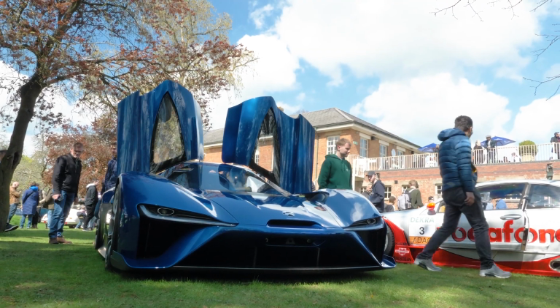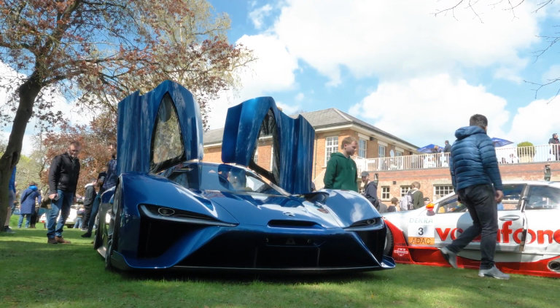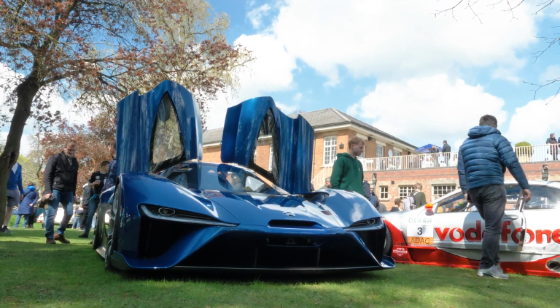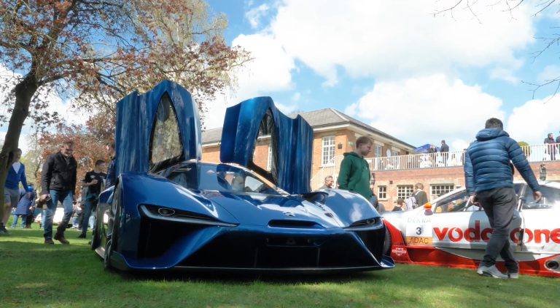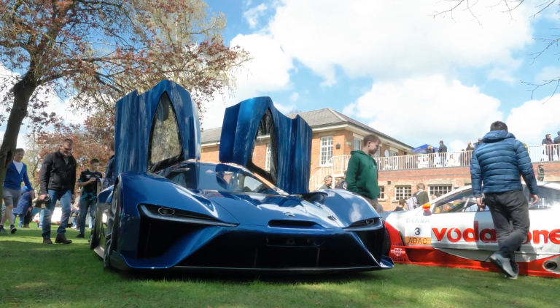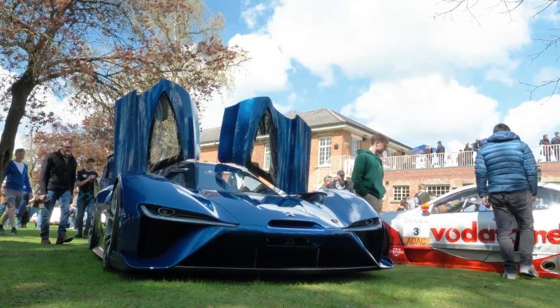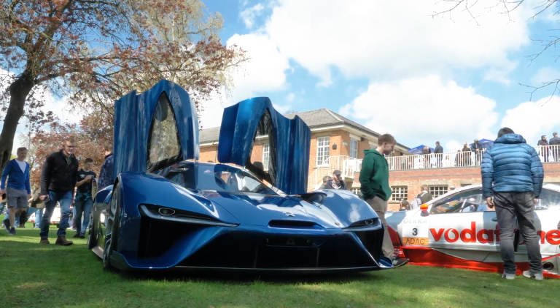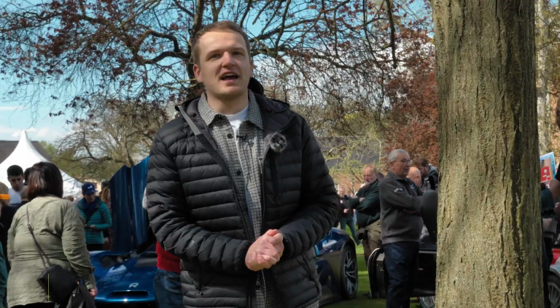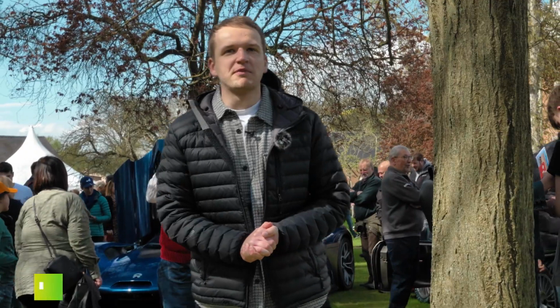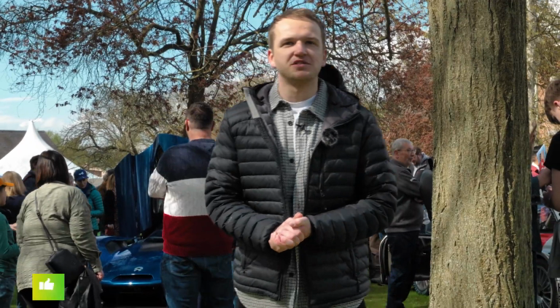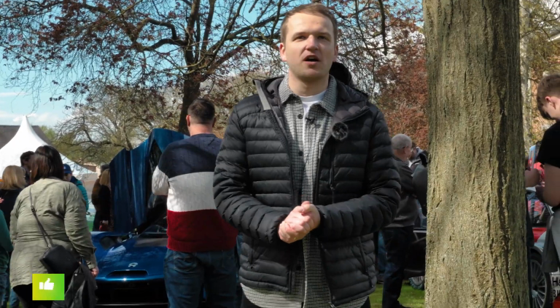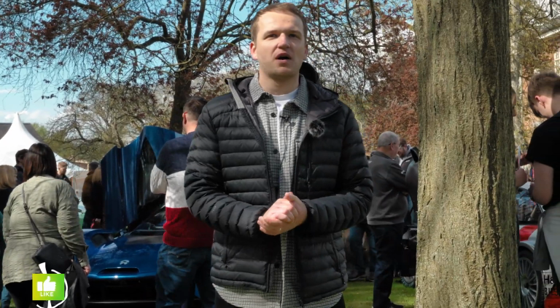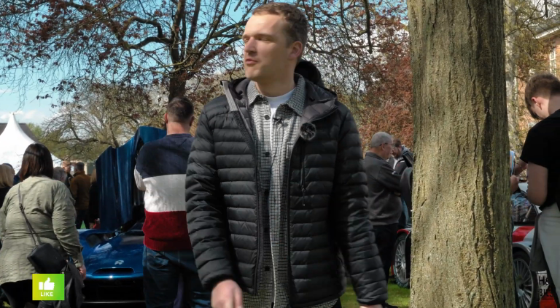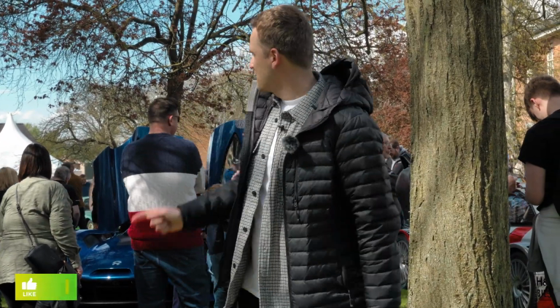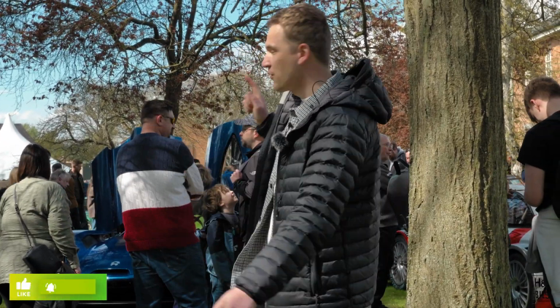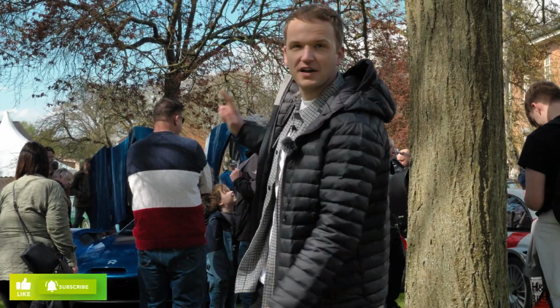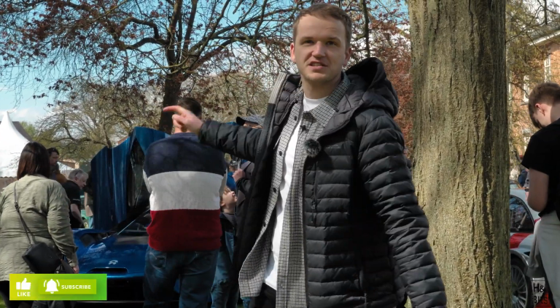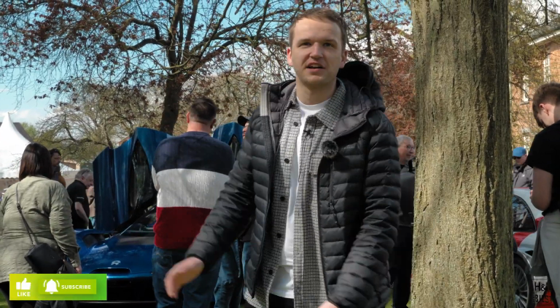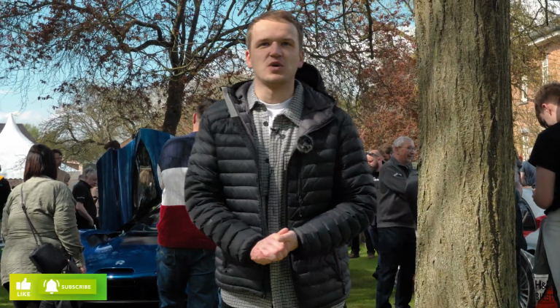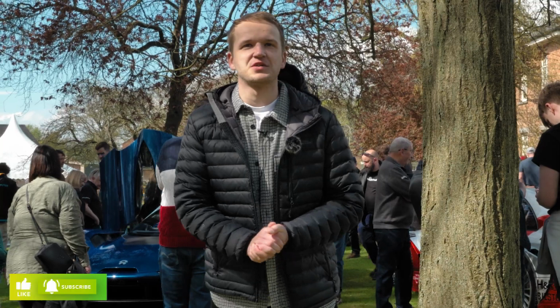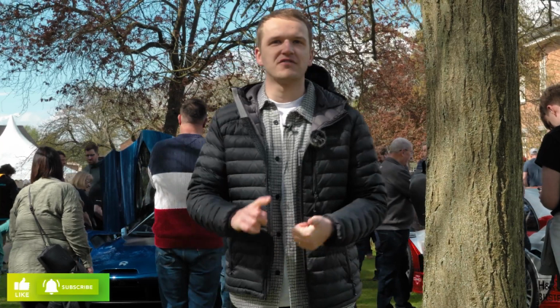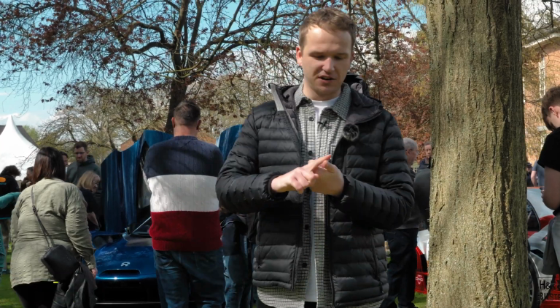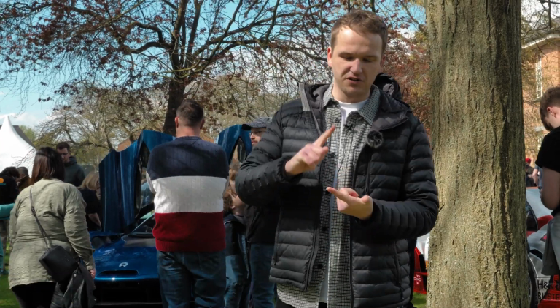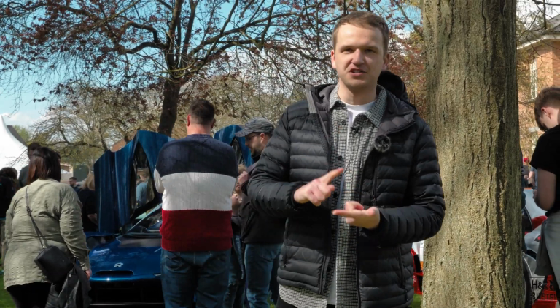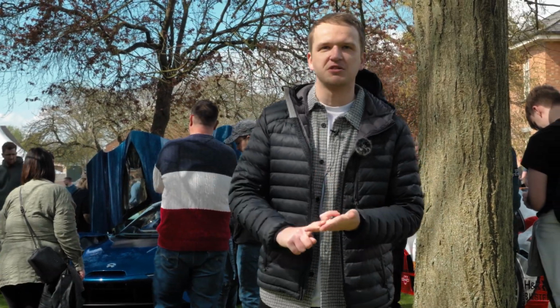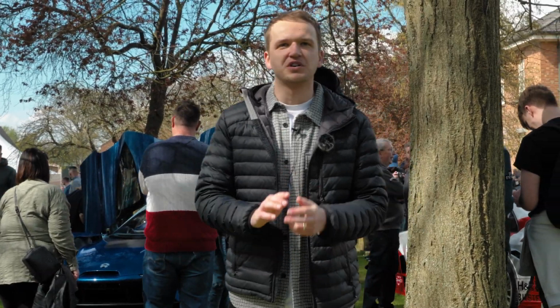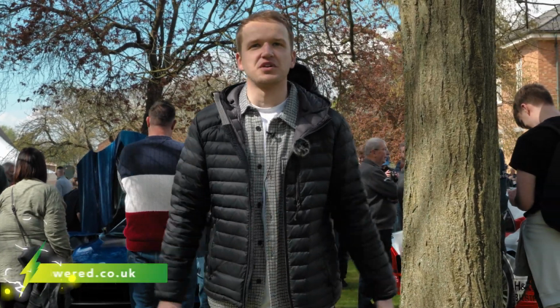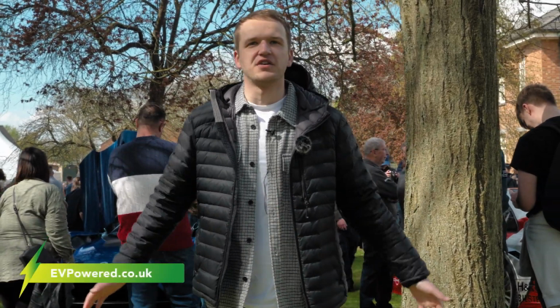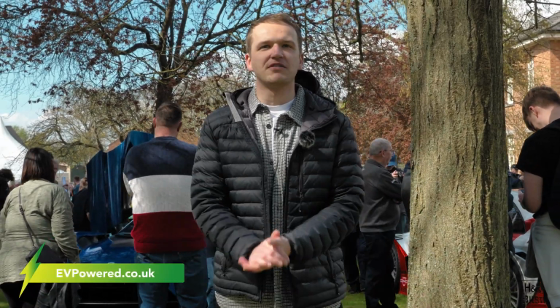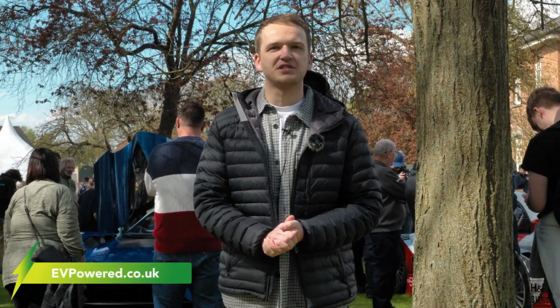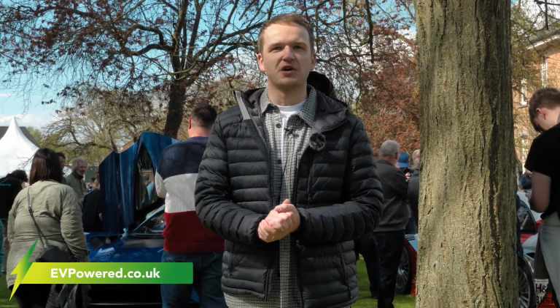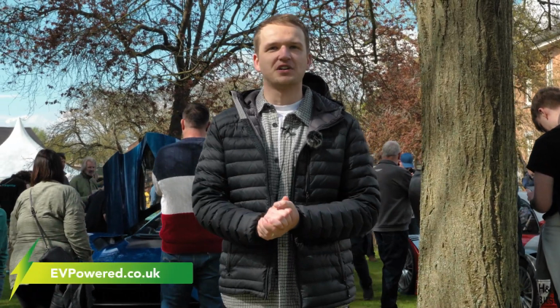That's all for this video. If you enjoyed it then please do drop us a like and remember to subscribe as well. For more electric car reviews like this you can head over to our channel, and for daily news coverage, features, and much more you can also head over to evpowered.co.uk.